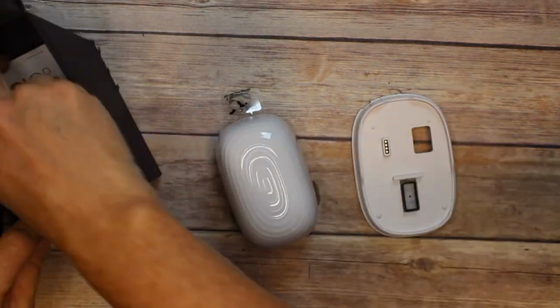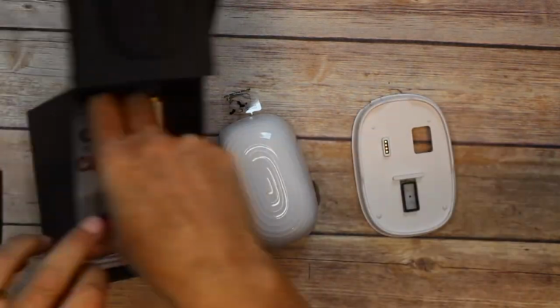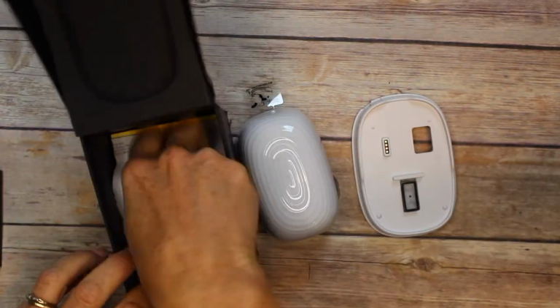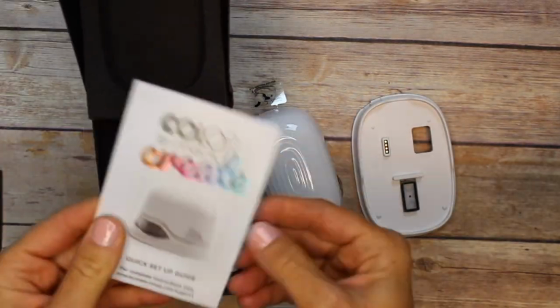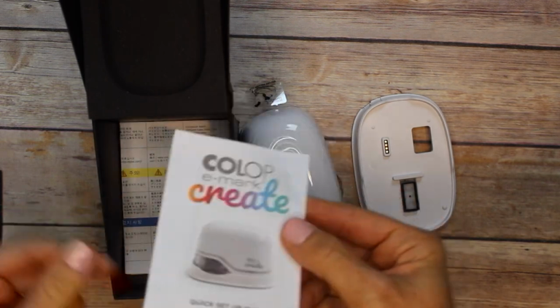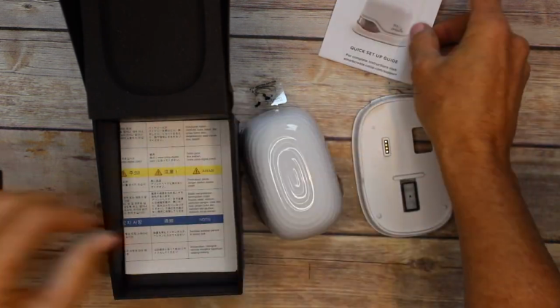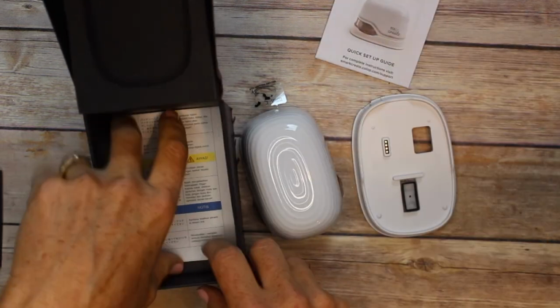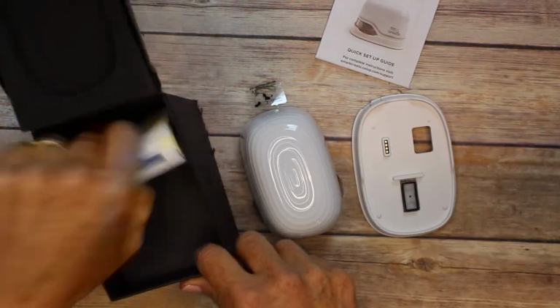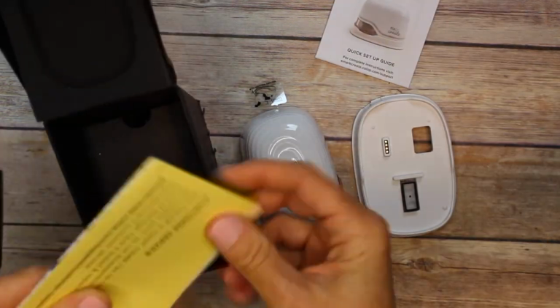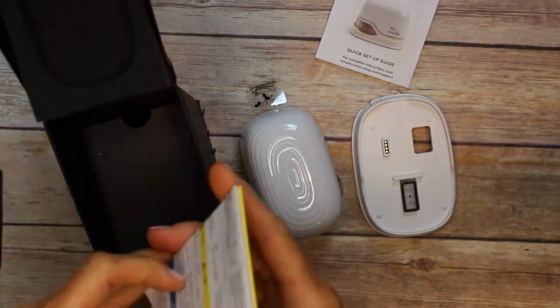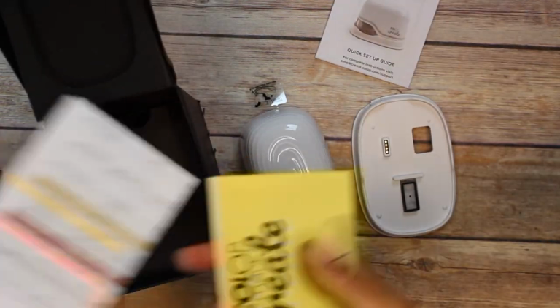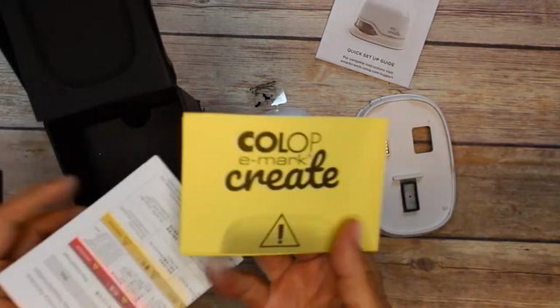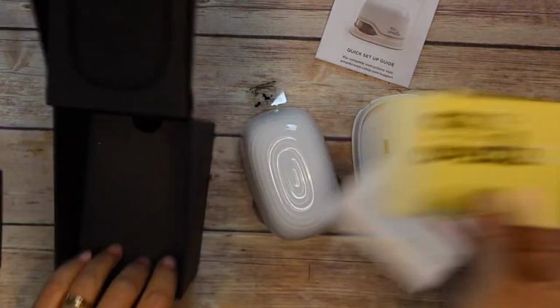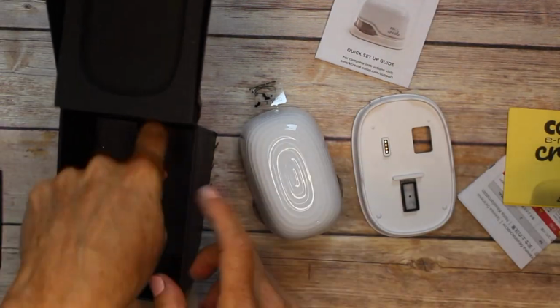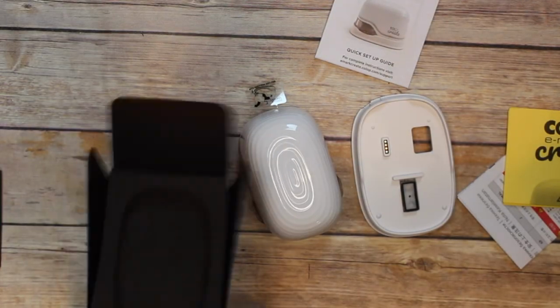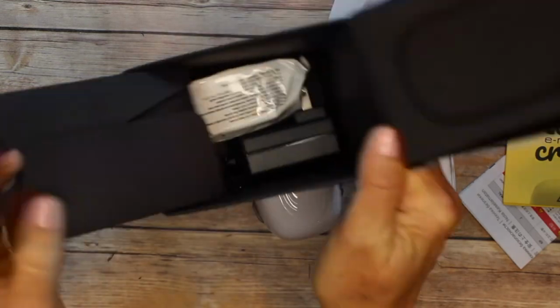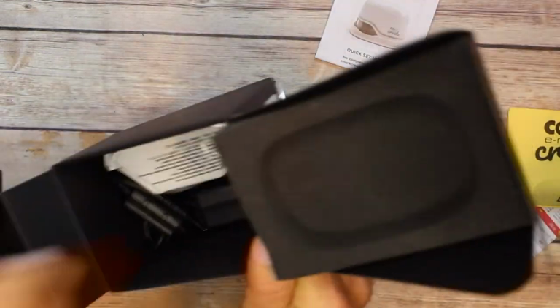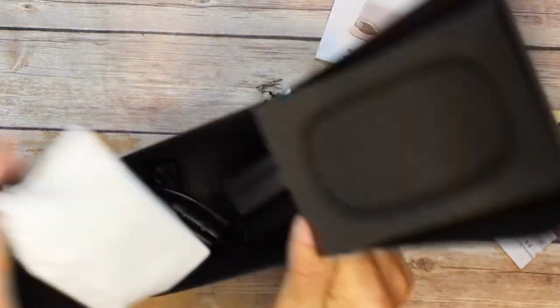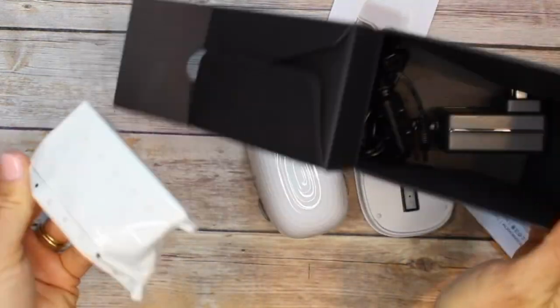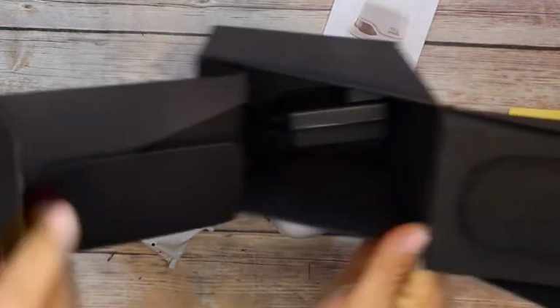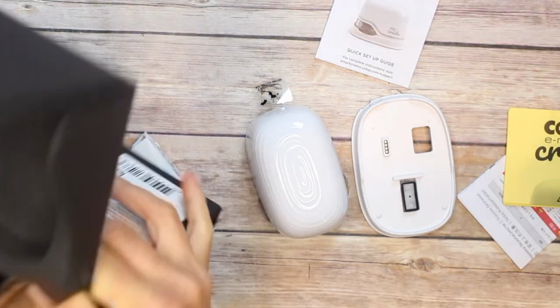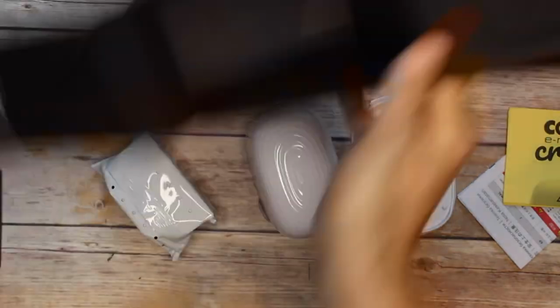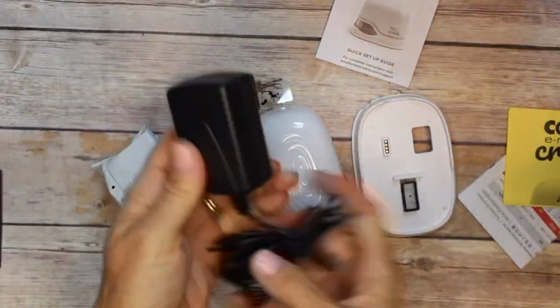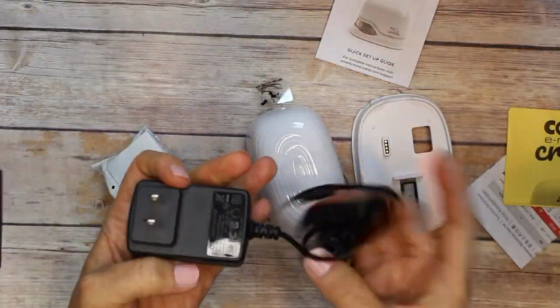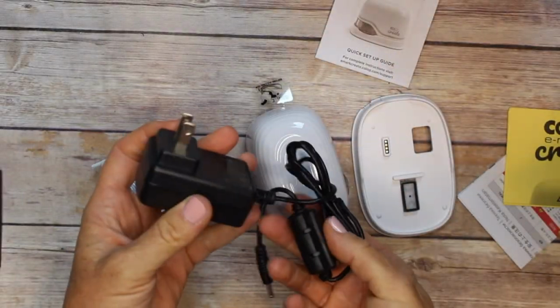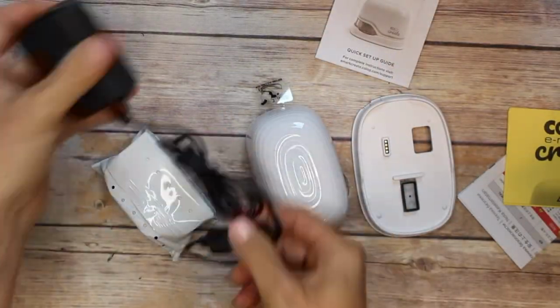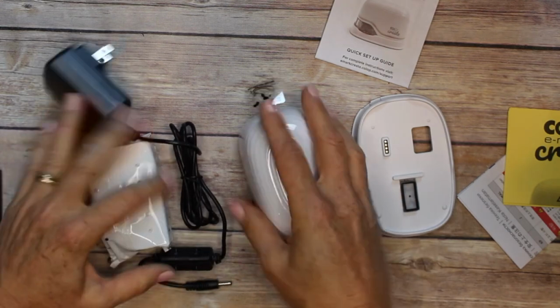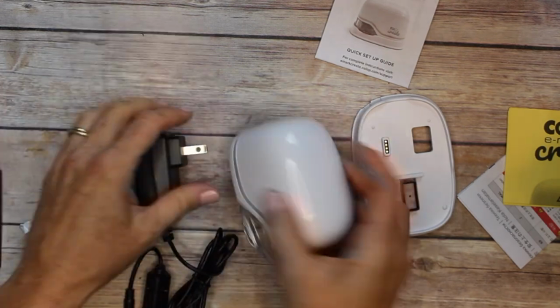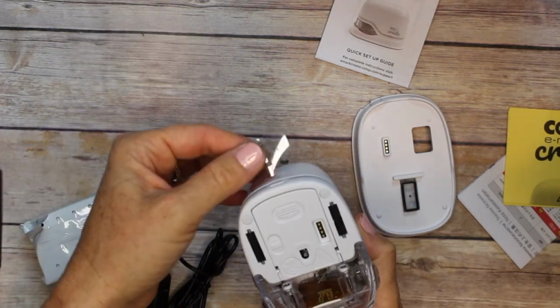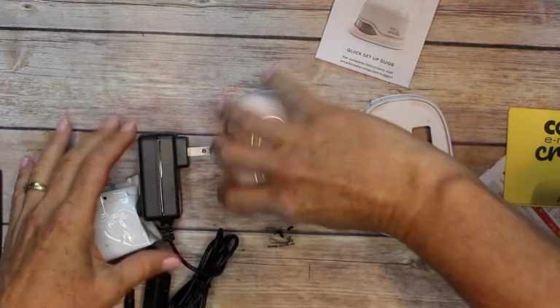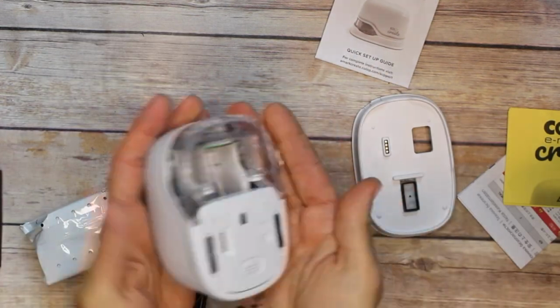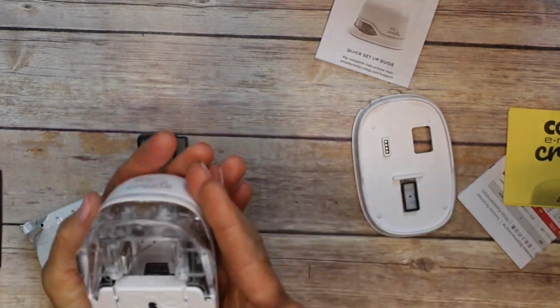For this next portion I decided to speed up the video a little bit, because this took me about 15 minutes in real life and you don't want to spend that much of your life watching me. Here I am finishing the unboxing — it comes with a power cord, the ink cartridge, the unit itself, and that oval docking station on the far right.